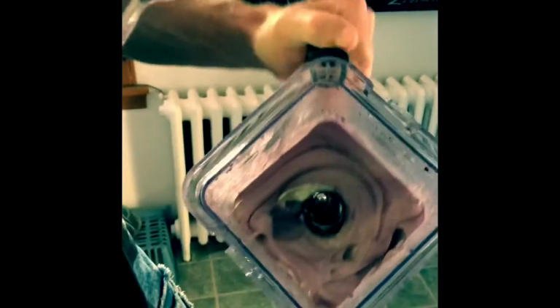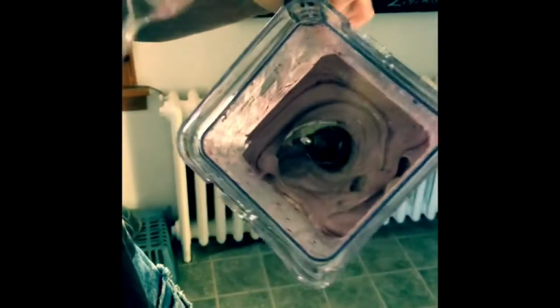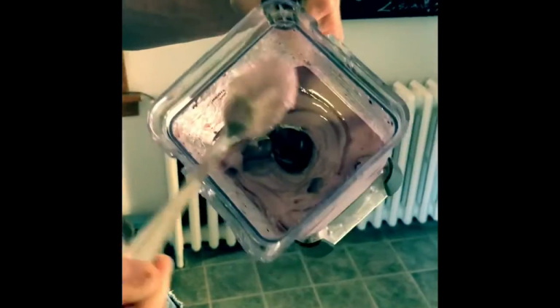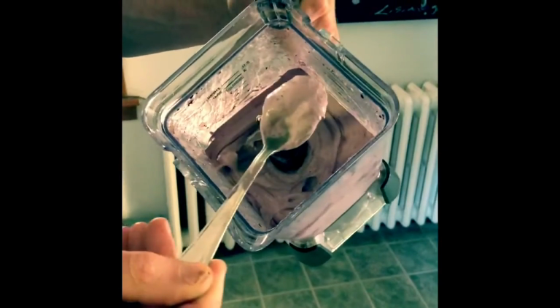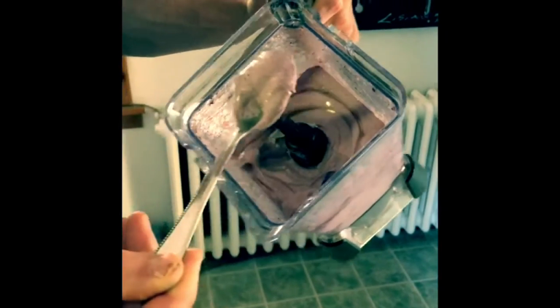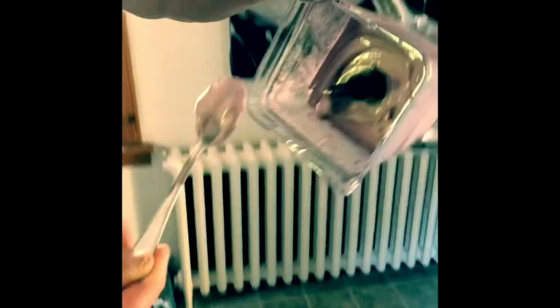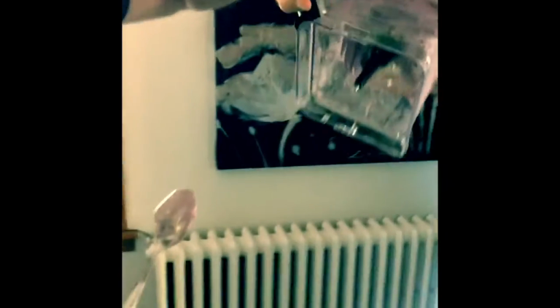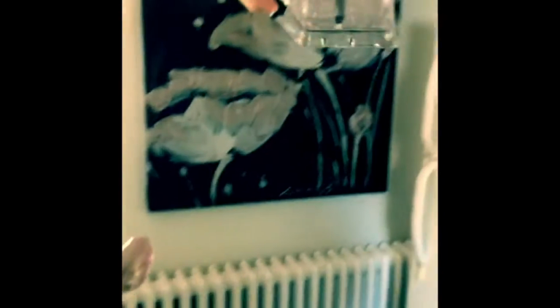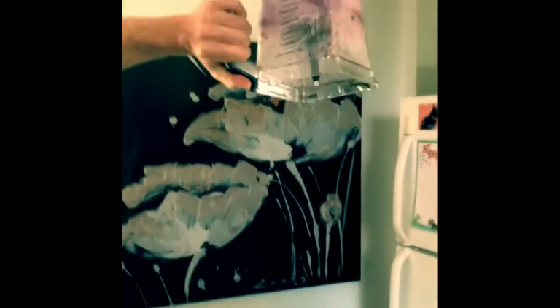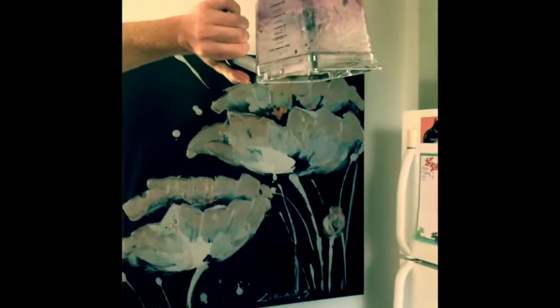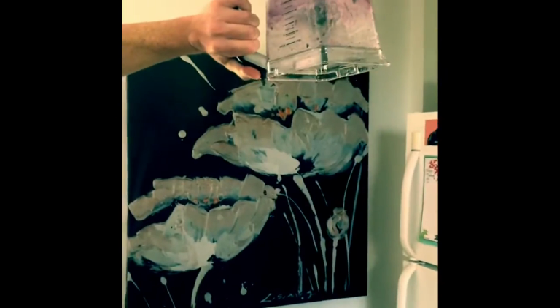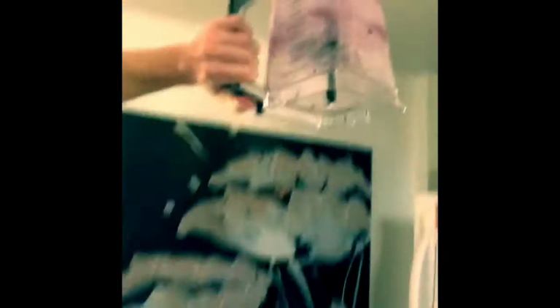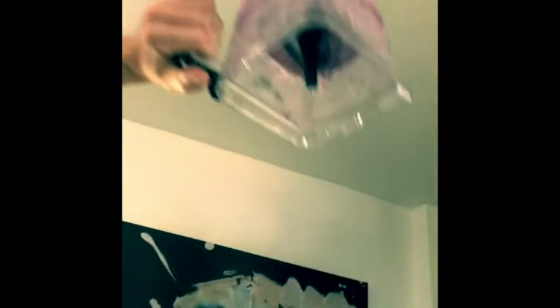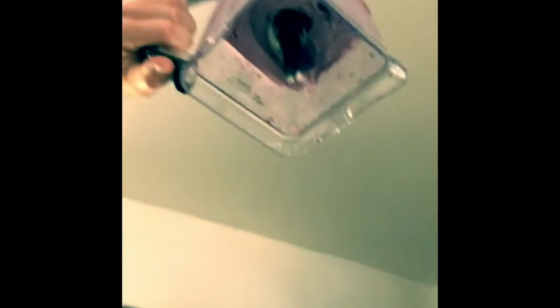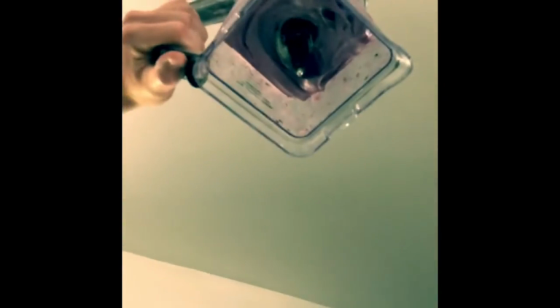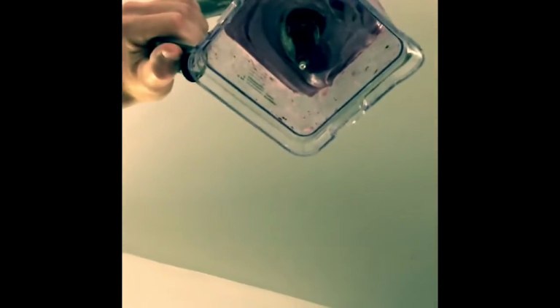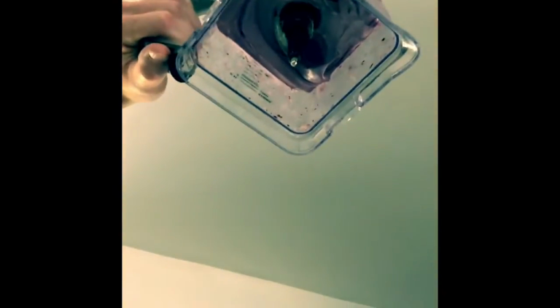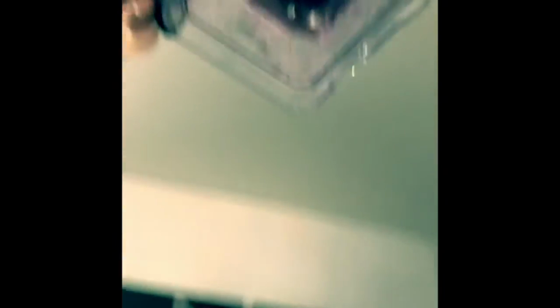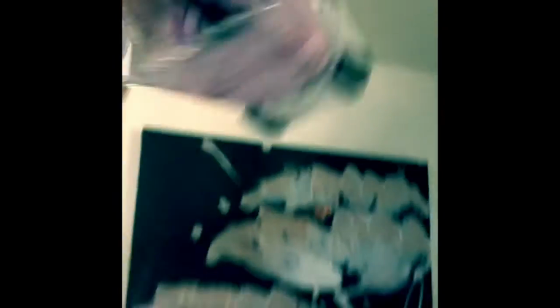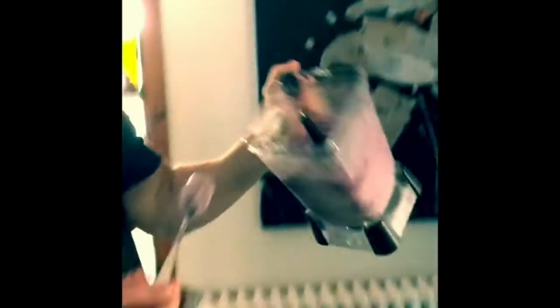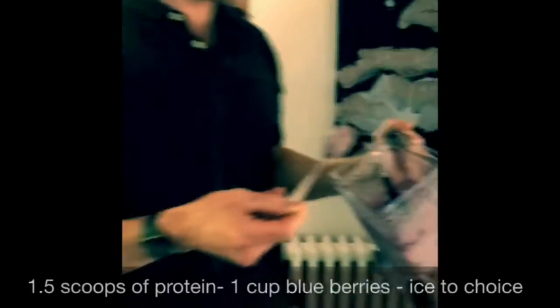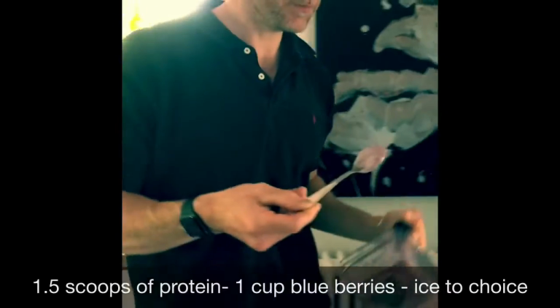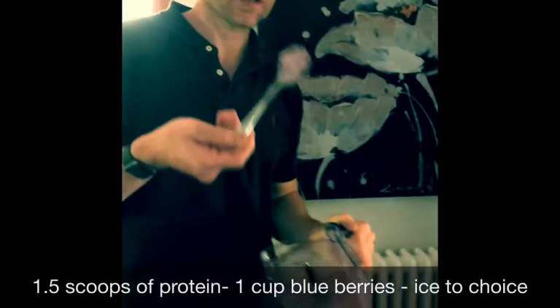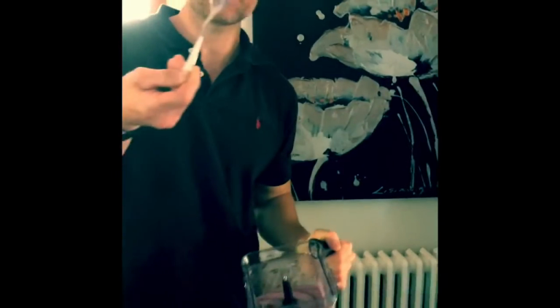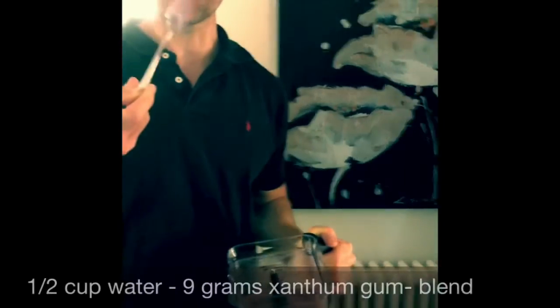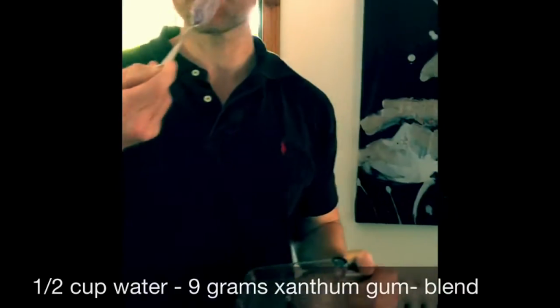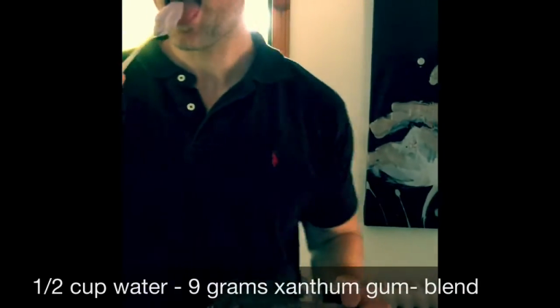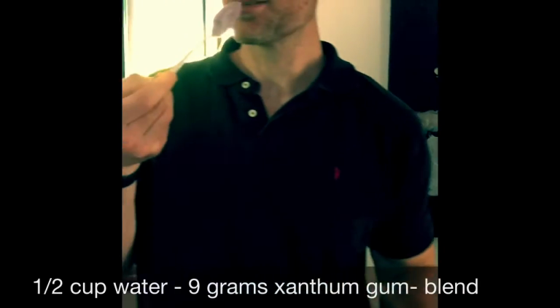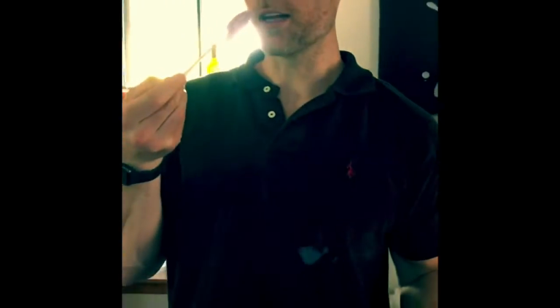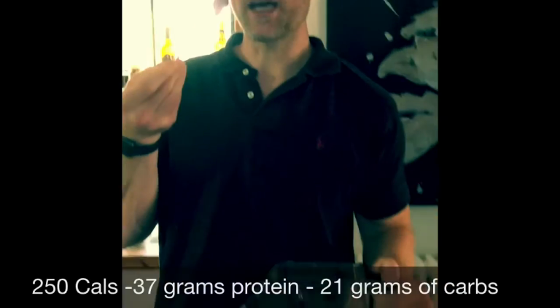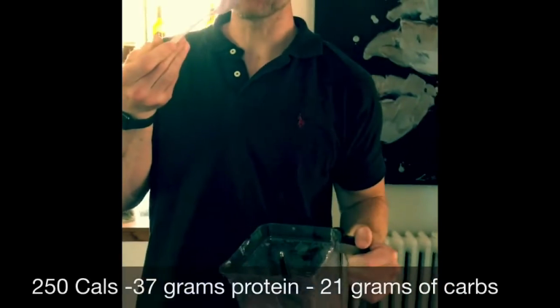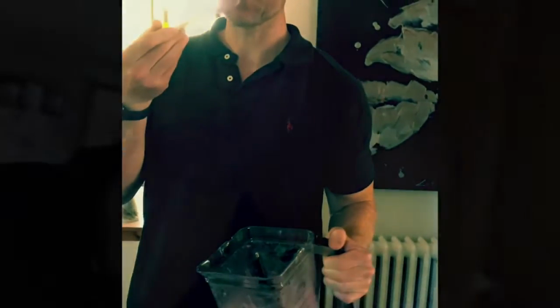Look at that. That's crazy. And it's super thick — that's the blizzard test. That is crazy. Xanthan gum. It was $12 for a bag and I only put nine grams in.